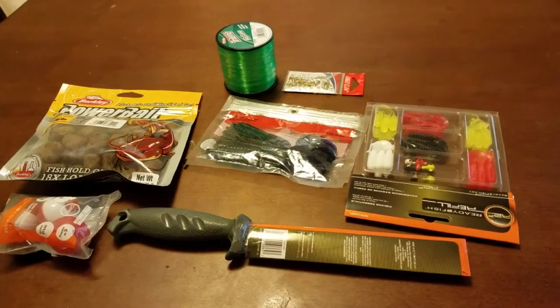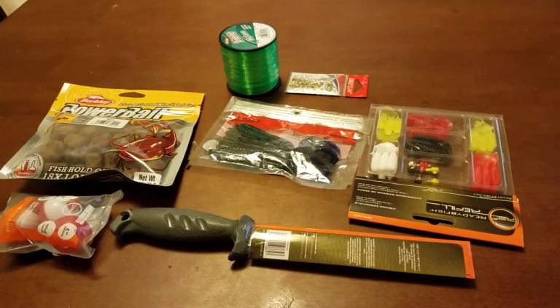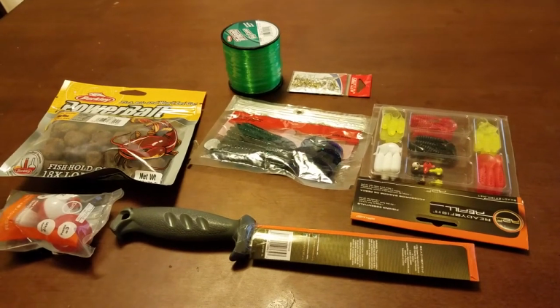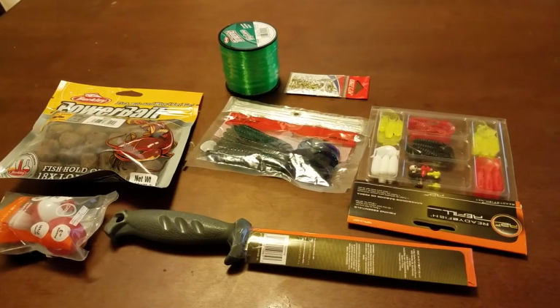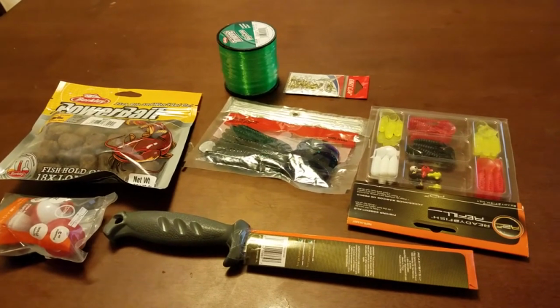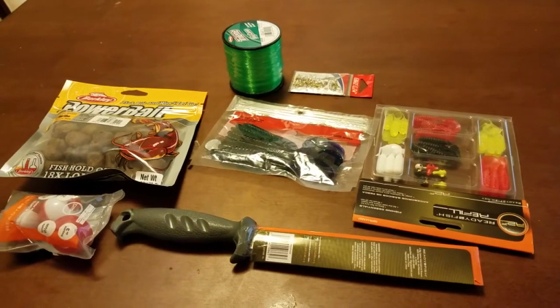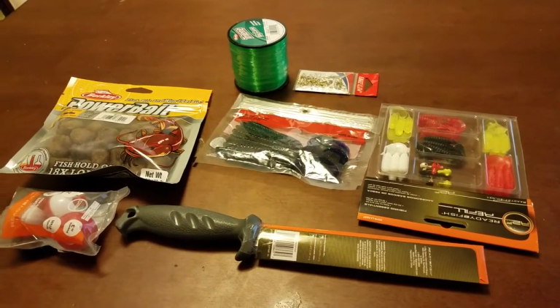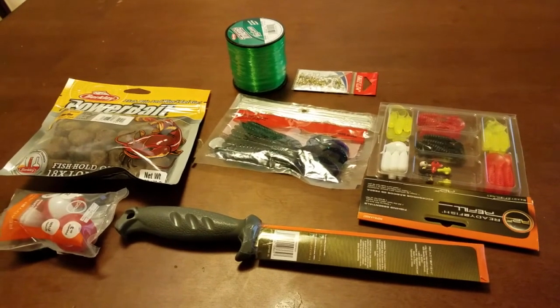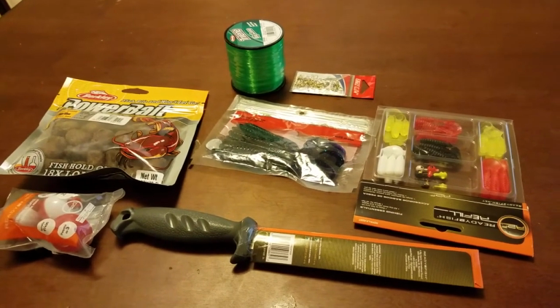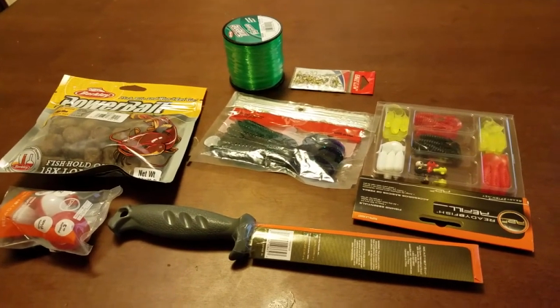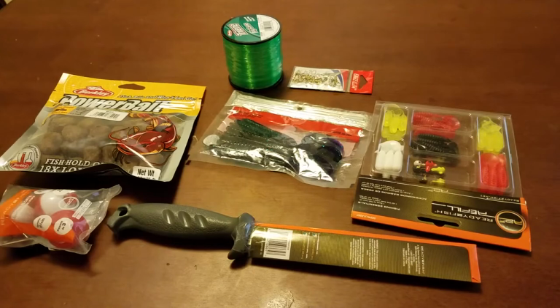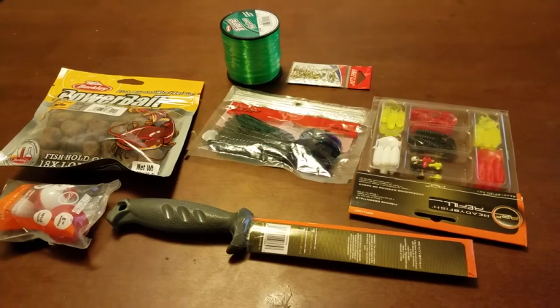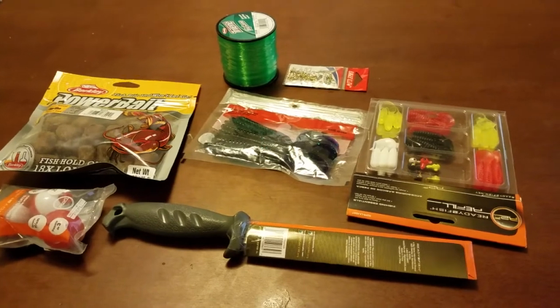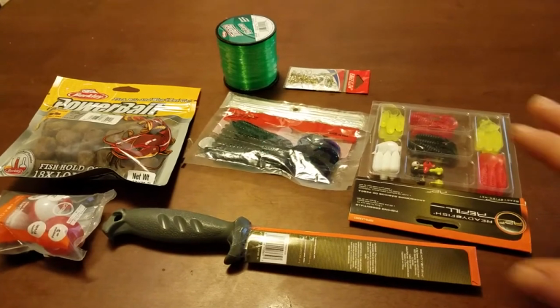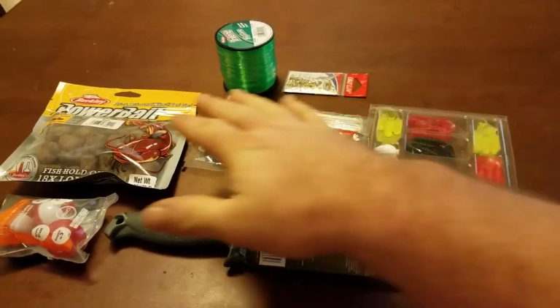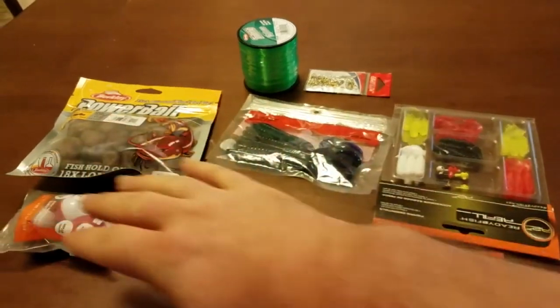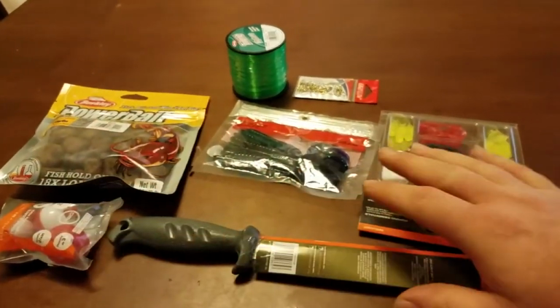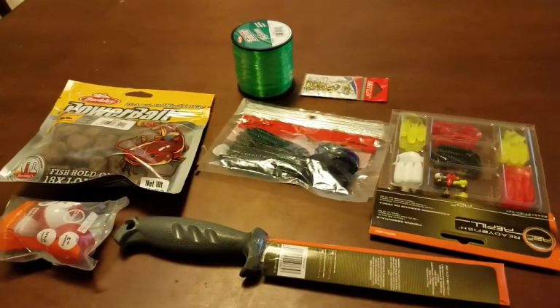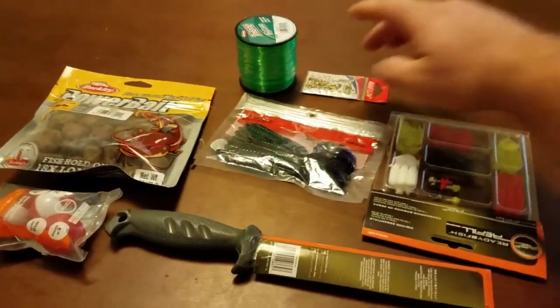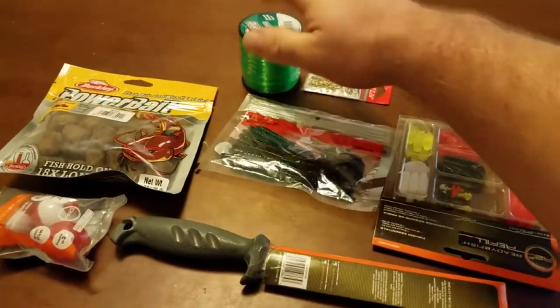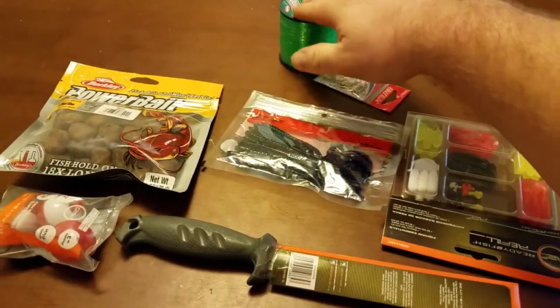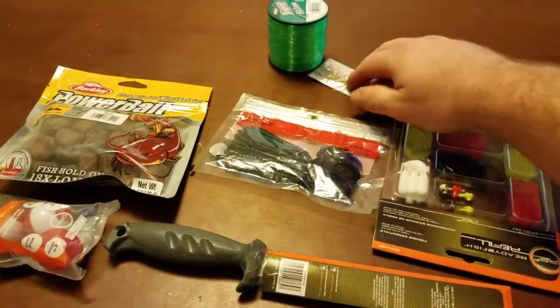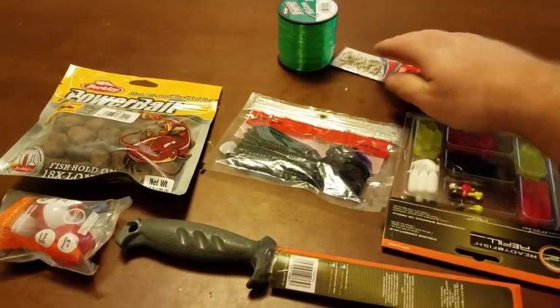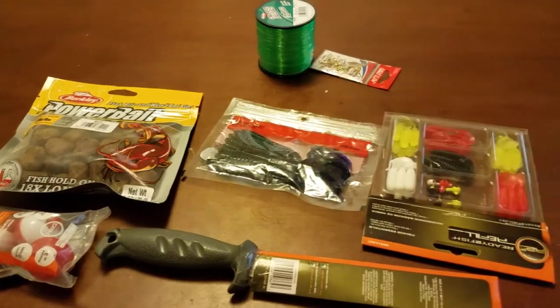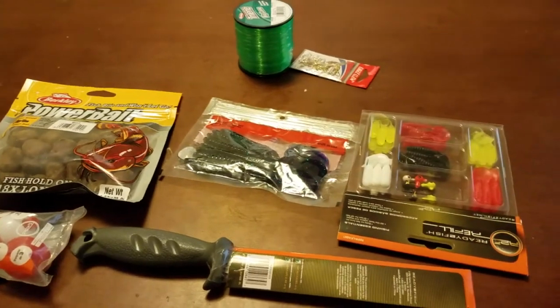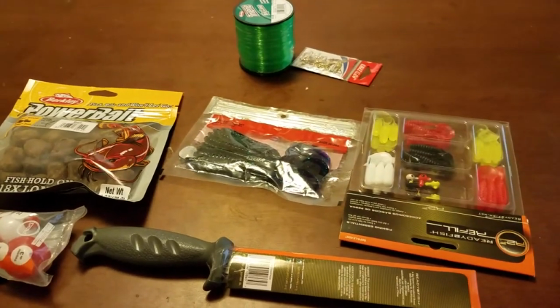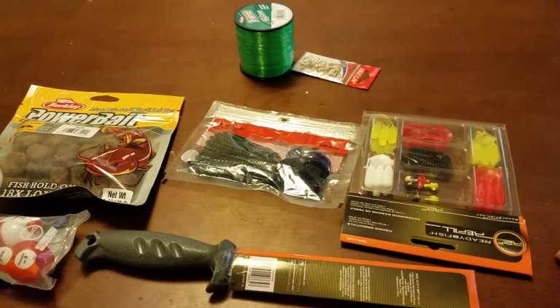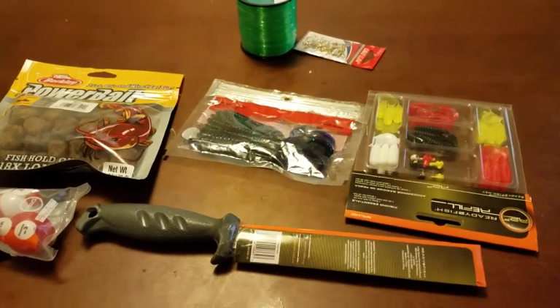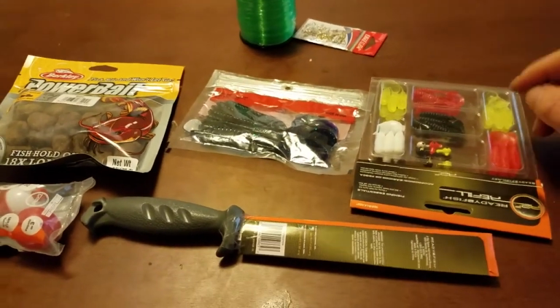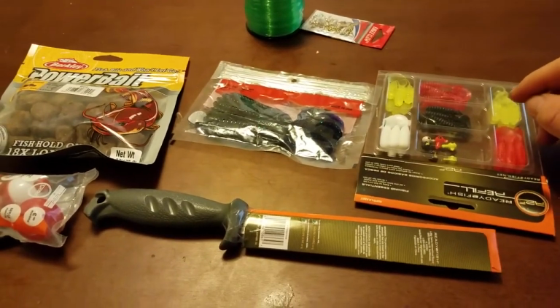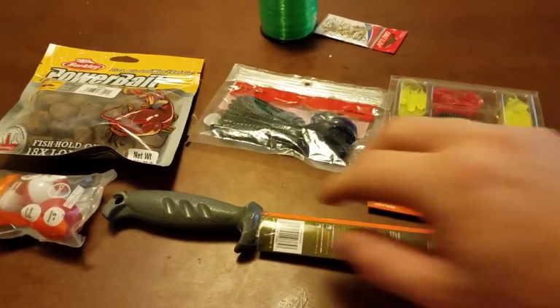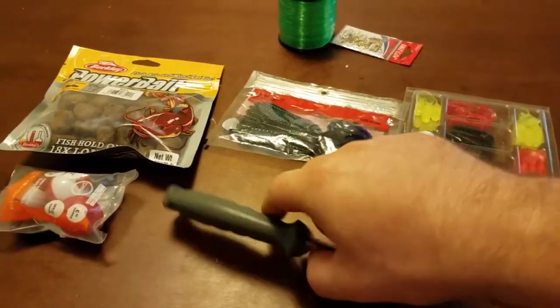Hey guys, it's Shane with Just For Kicks and today I'm just showing you my Walmart haul. Everything you see here was all on sale. These two items here were not on sale, but there are a couple of things I wanted to buy anyways. So we'll just go through this.